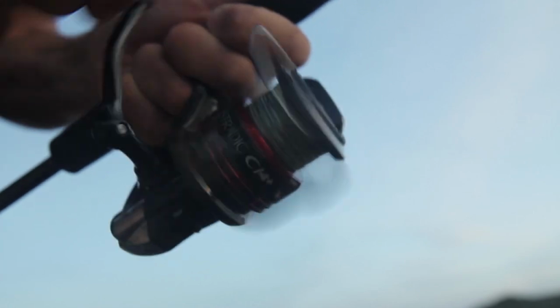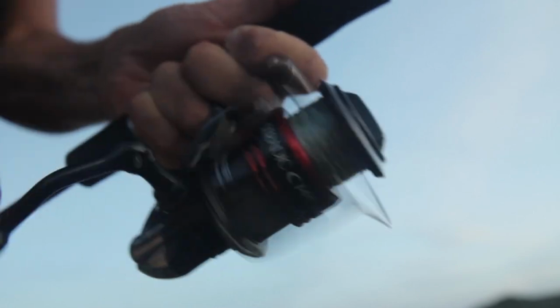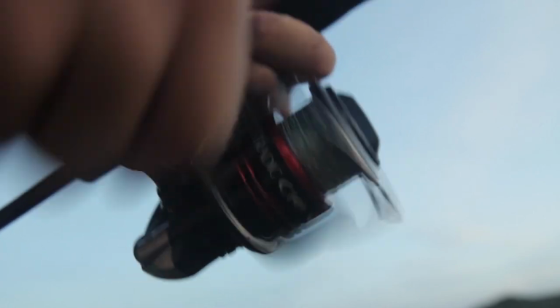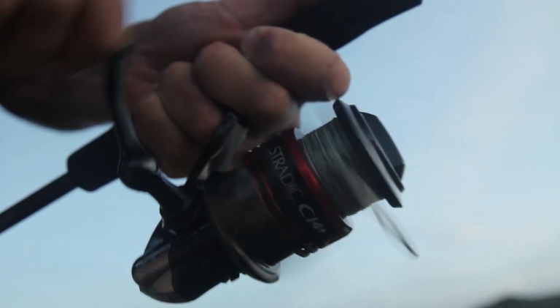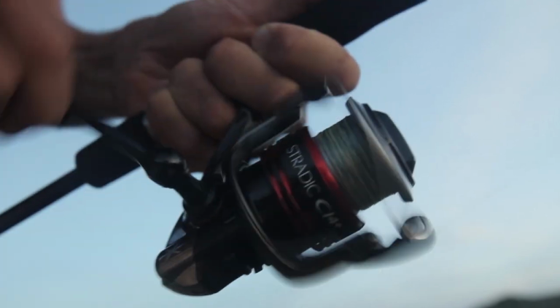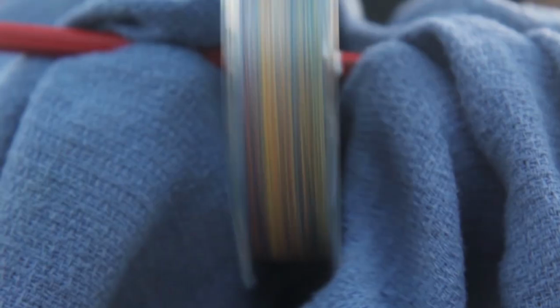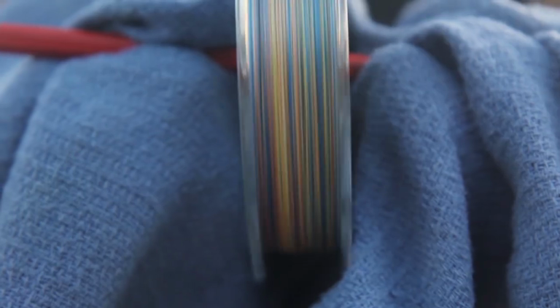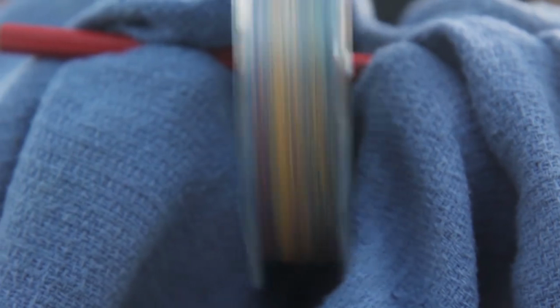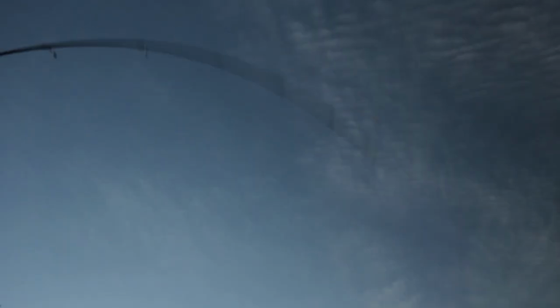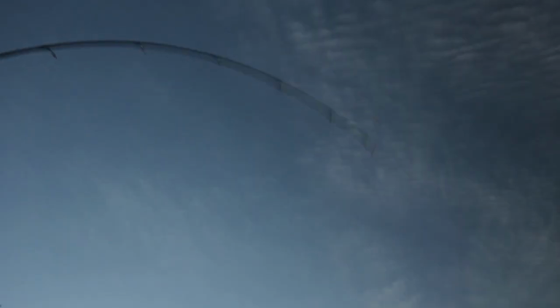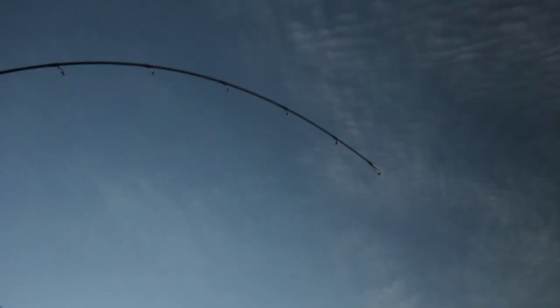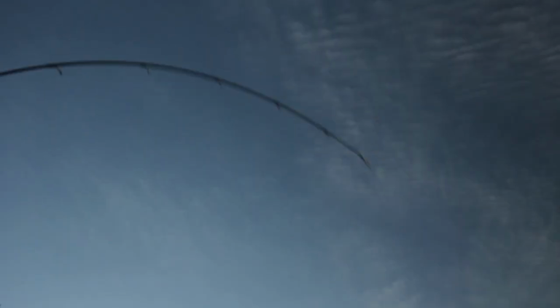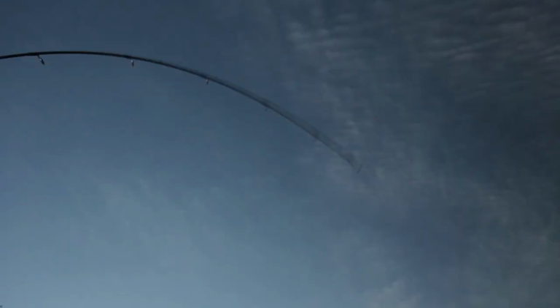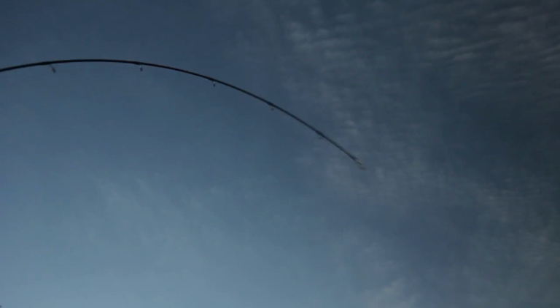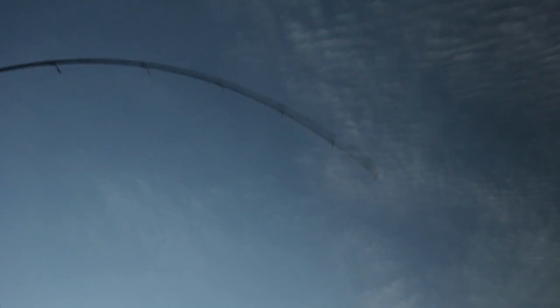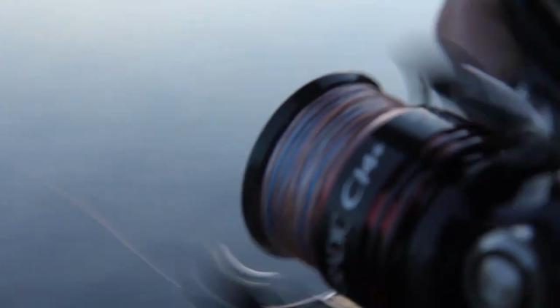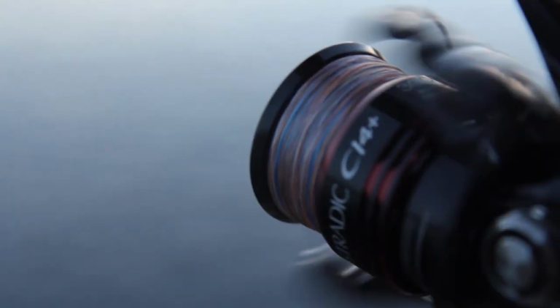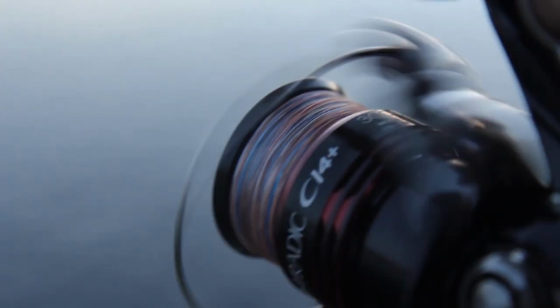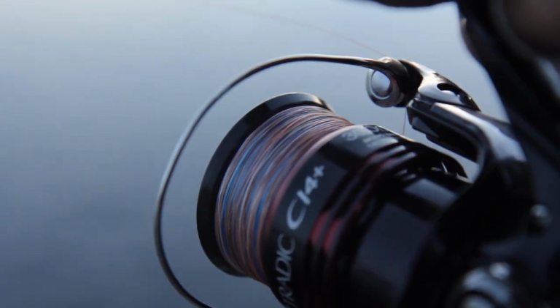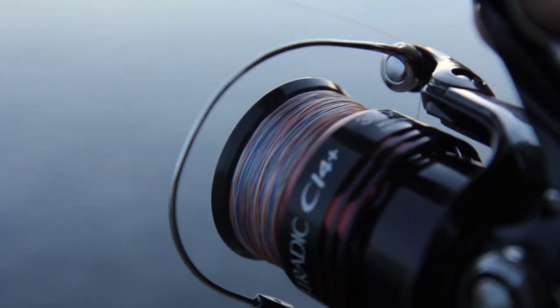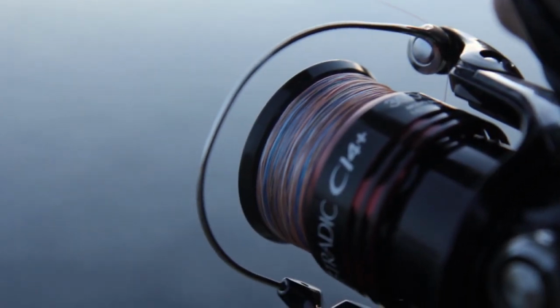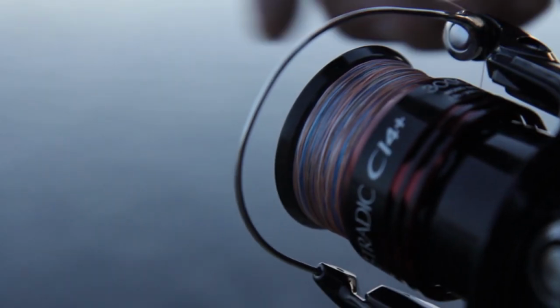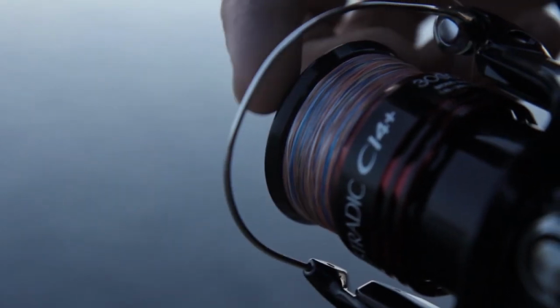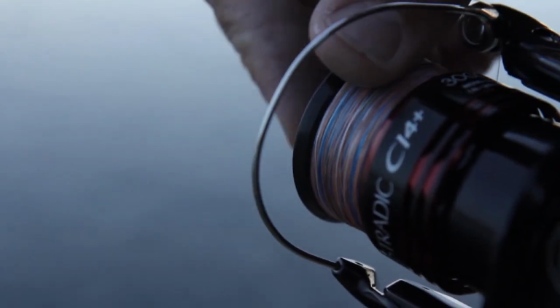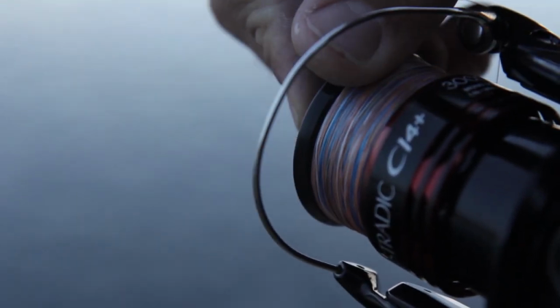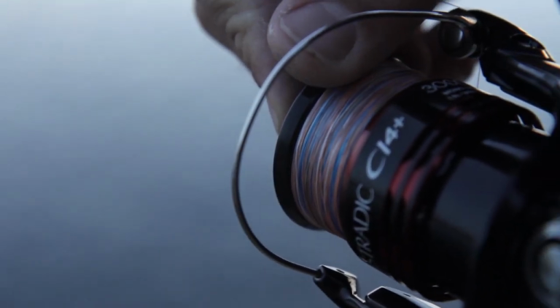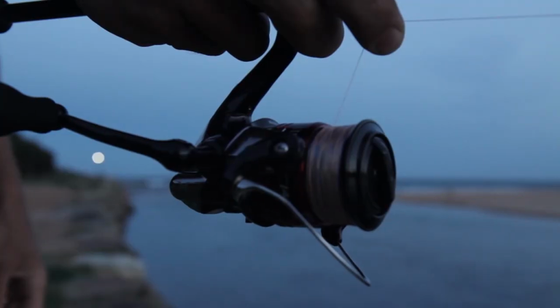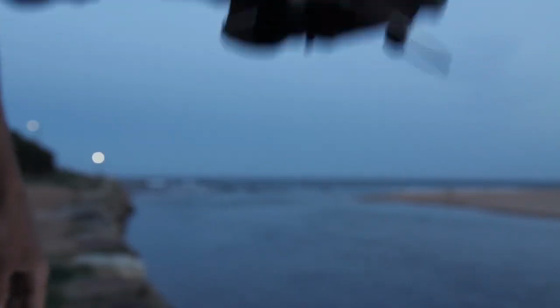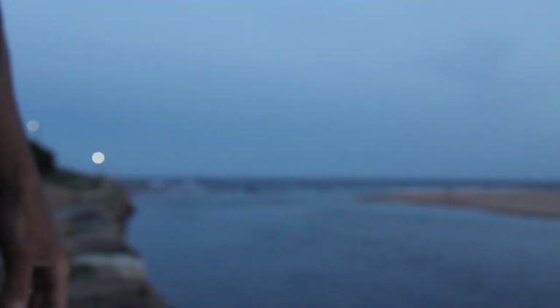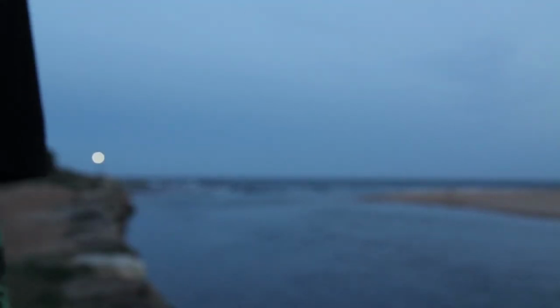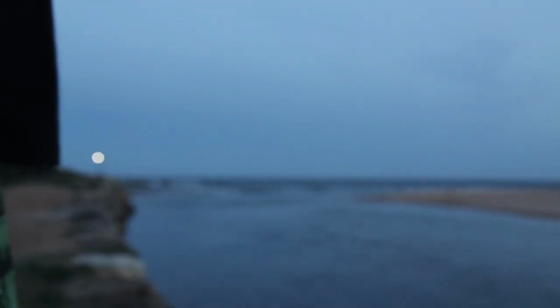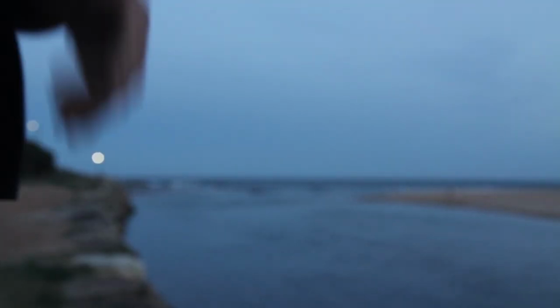The great thing about colour change braids is that you can count exactly how many metres you've wound onto the spool. The hardest part is avoiding the temptation to overfill the spool and knowing exactly when to stop. This will prevent wind knots and ensure problem-free casting.